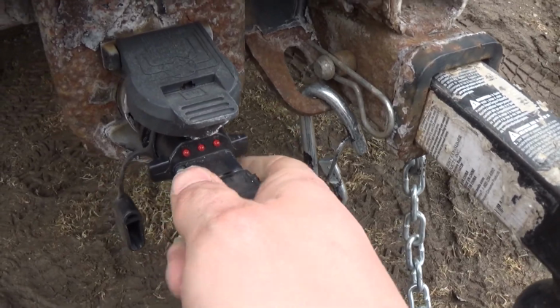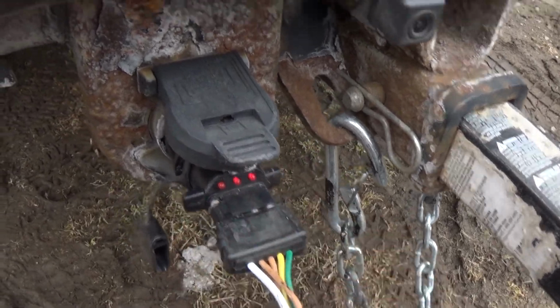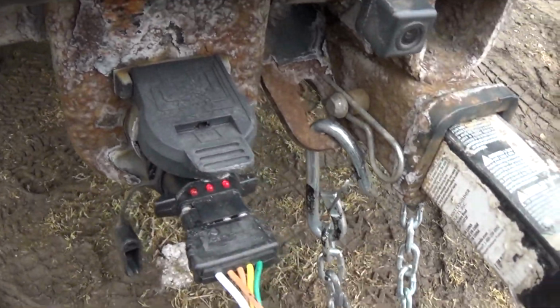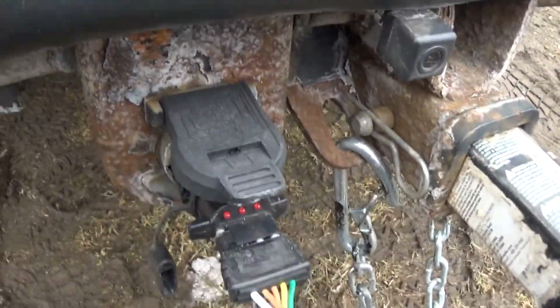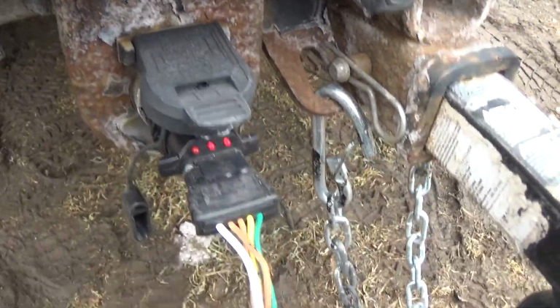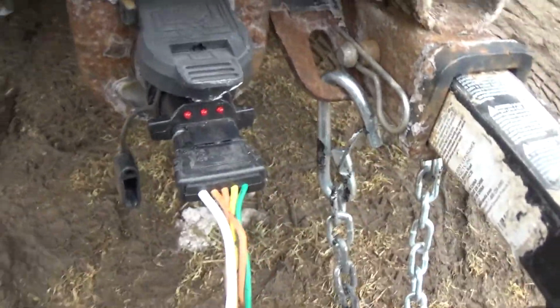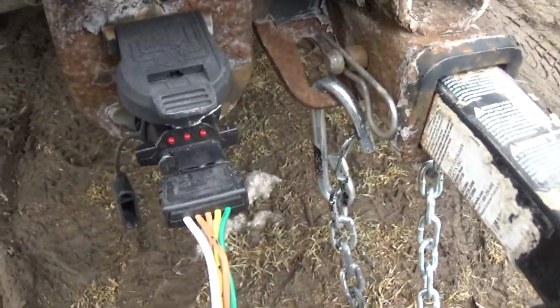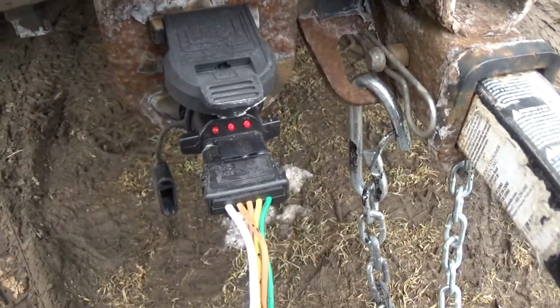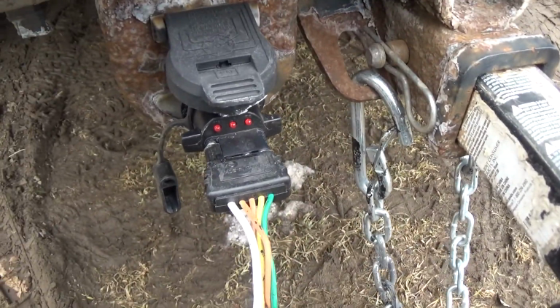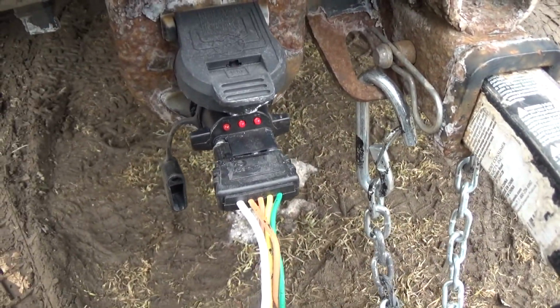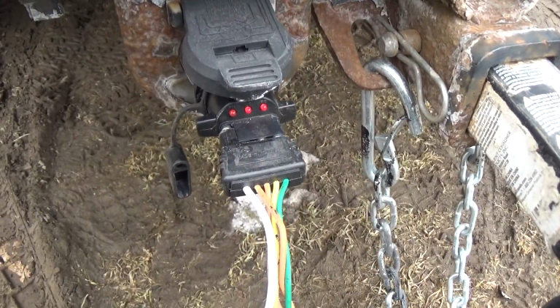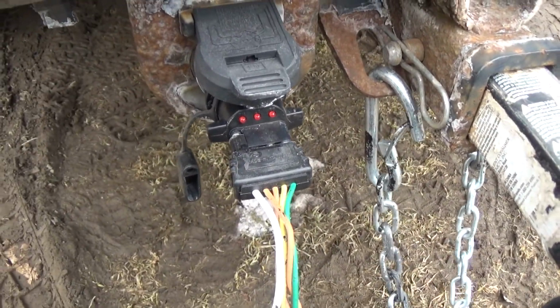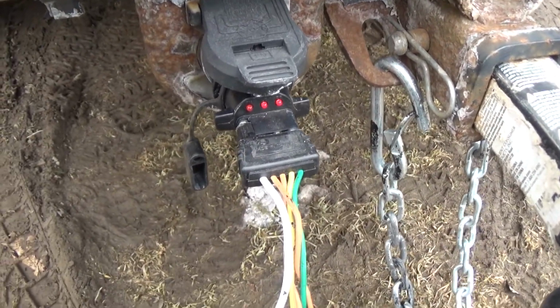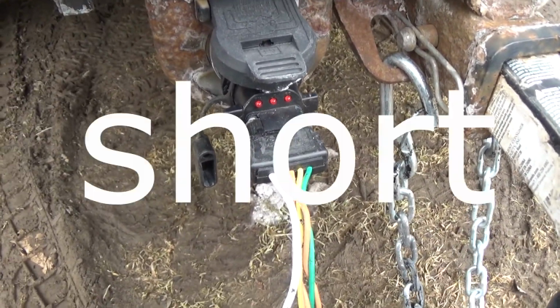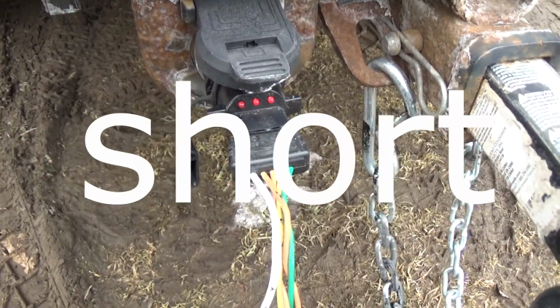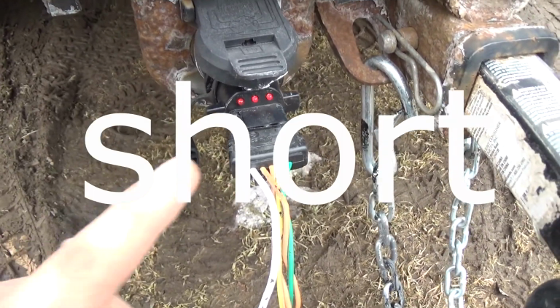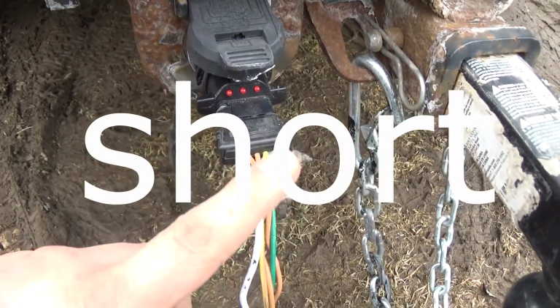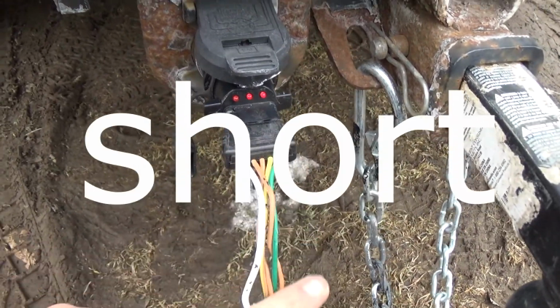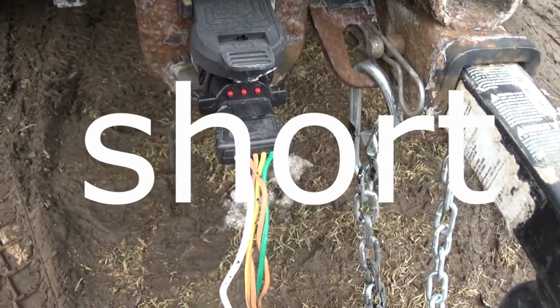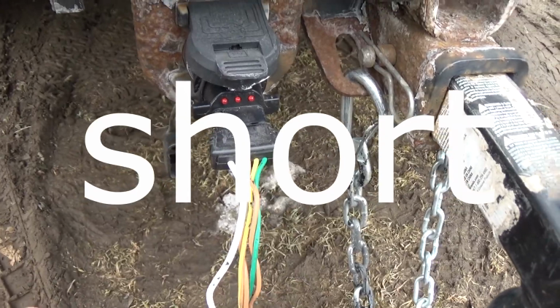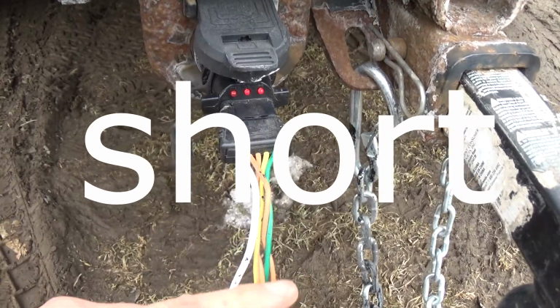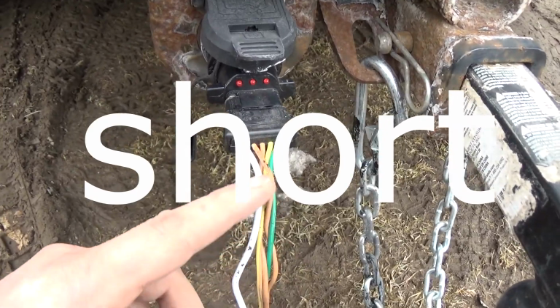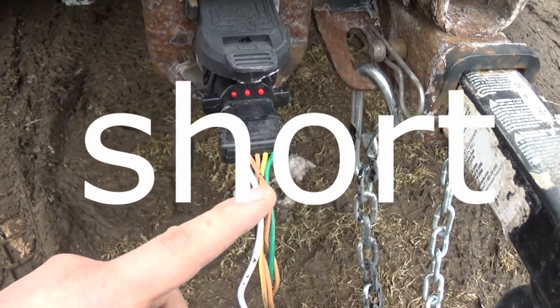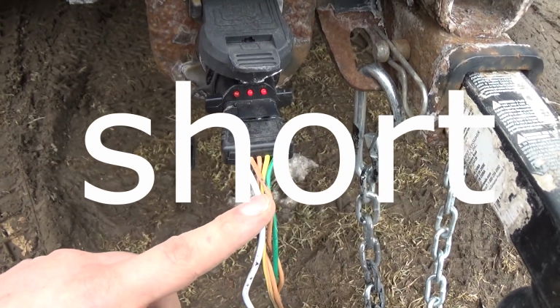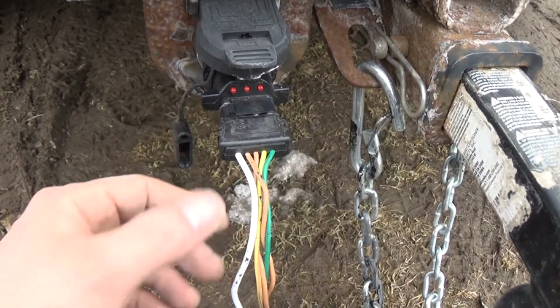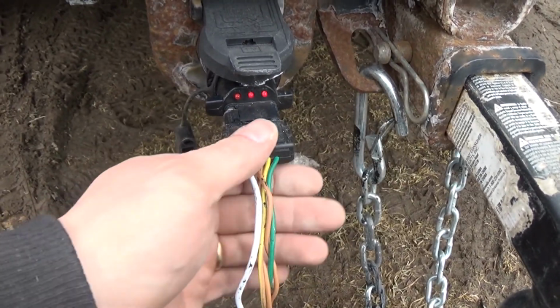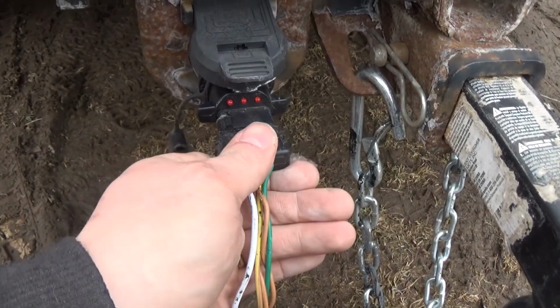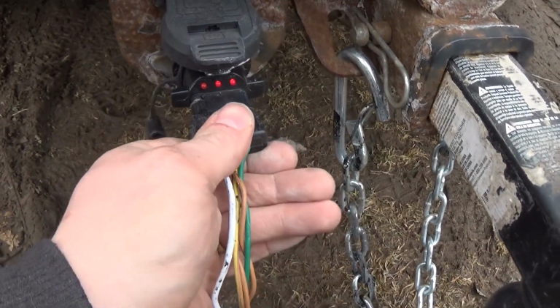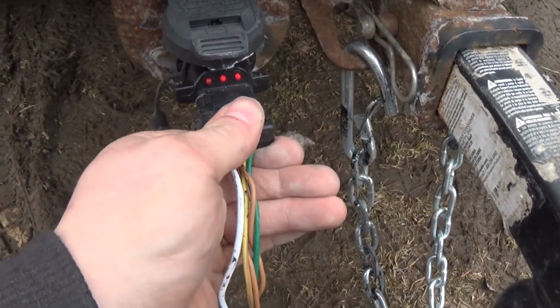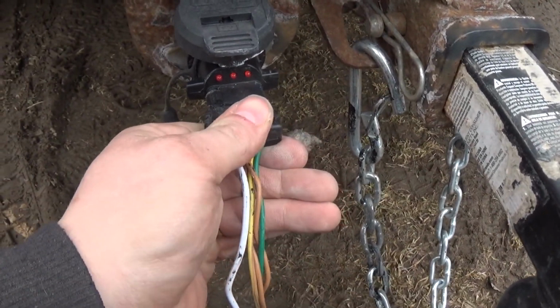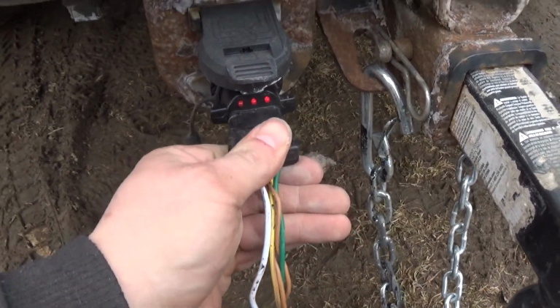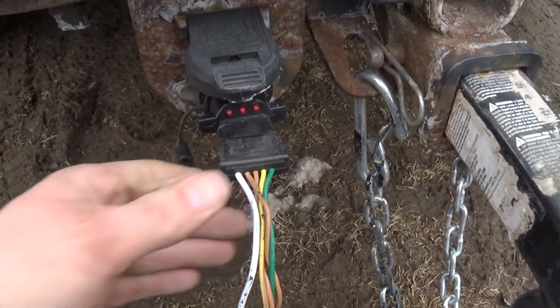If you have this issue, you have a ground problem on your trailer. Something is crossing some place.